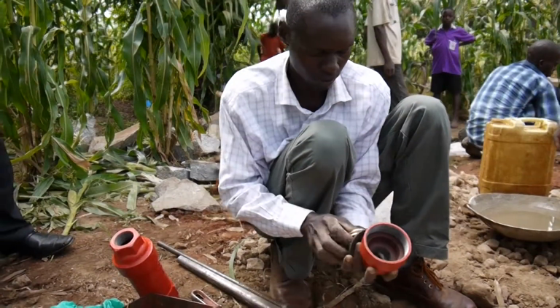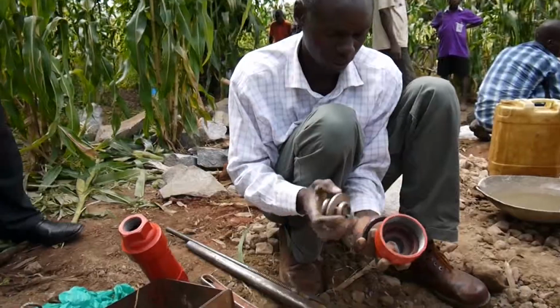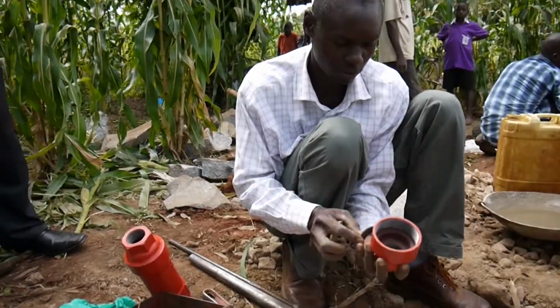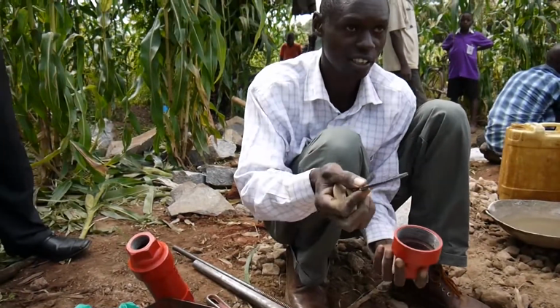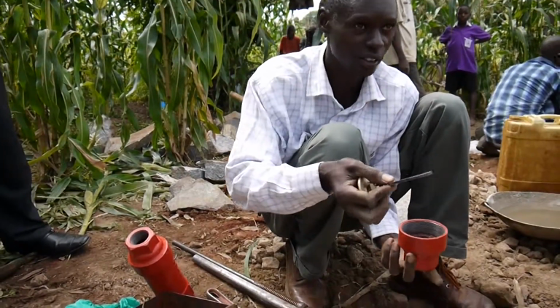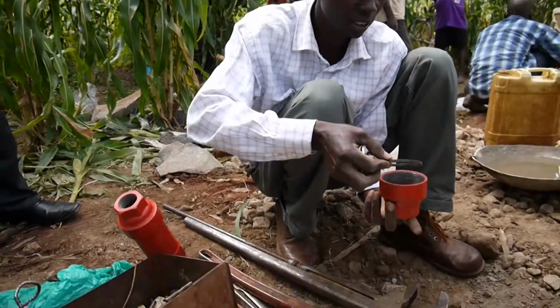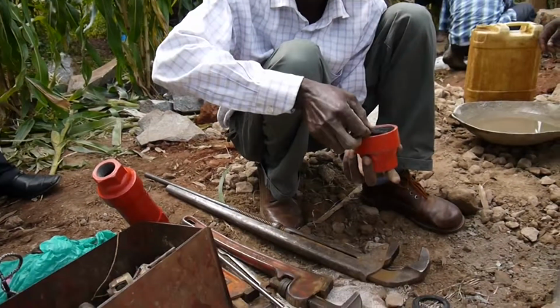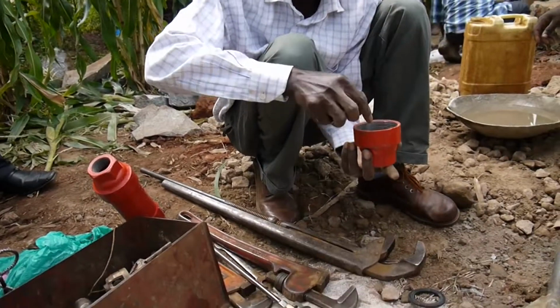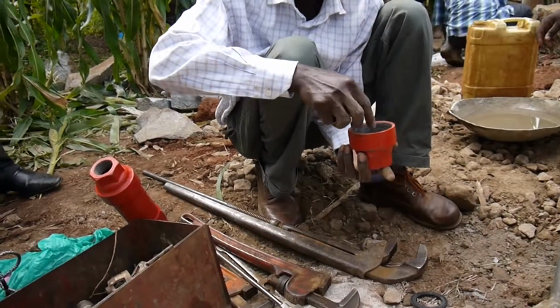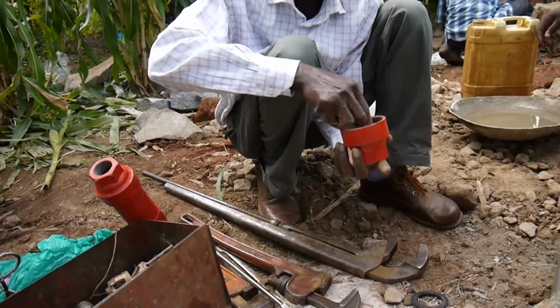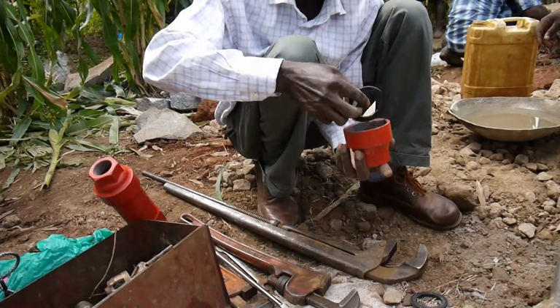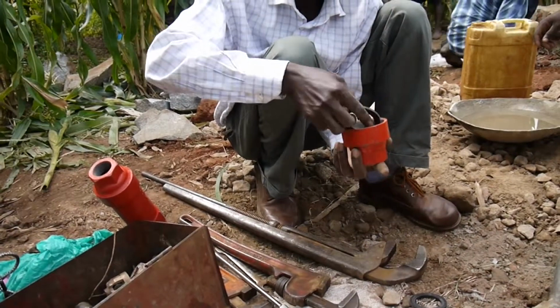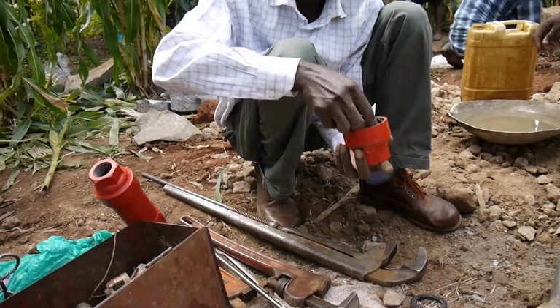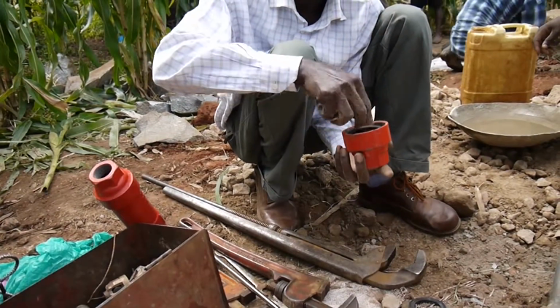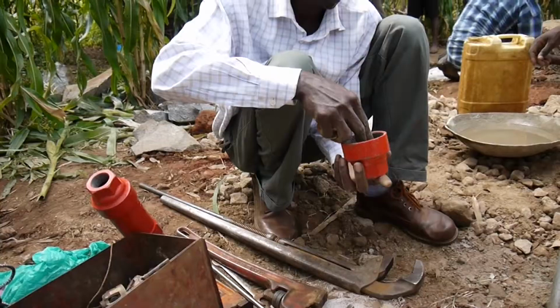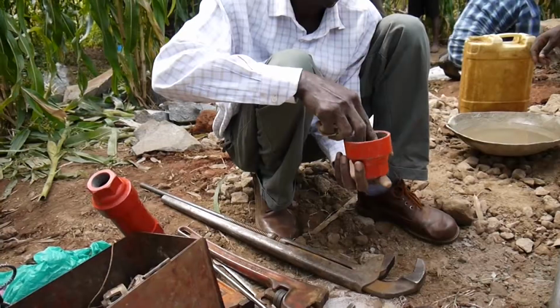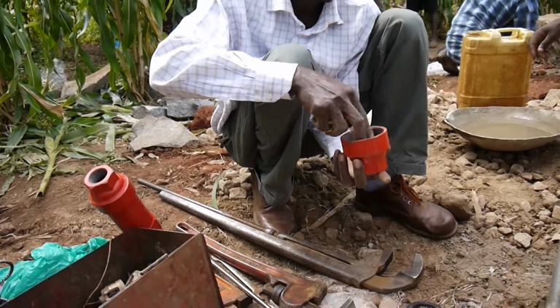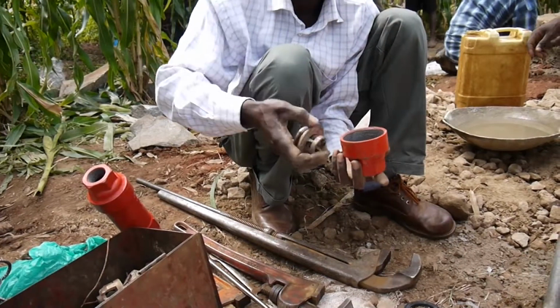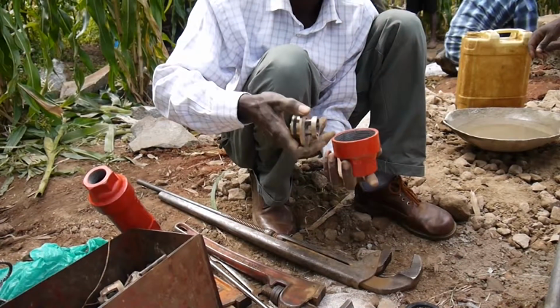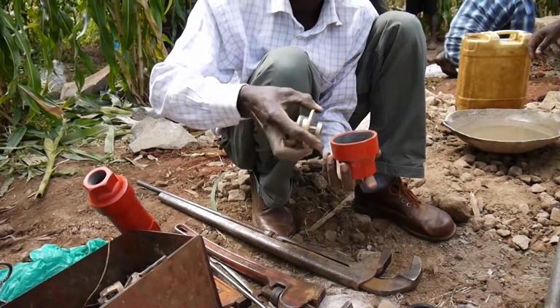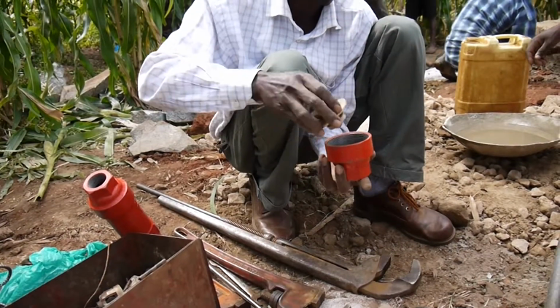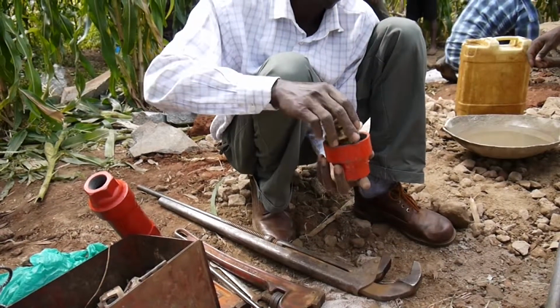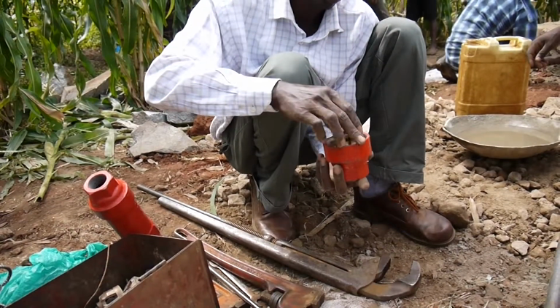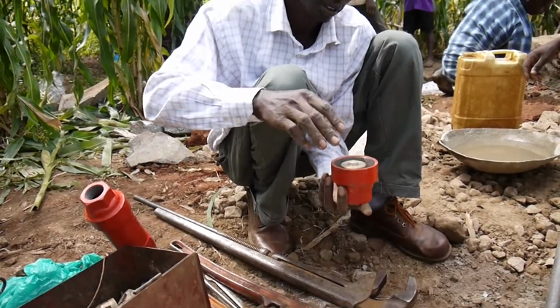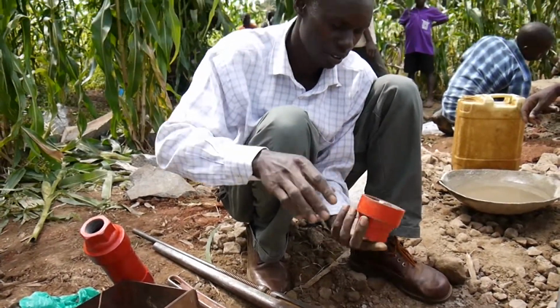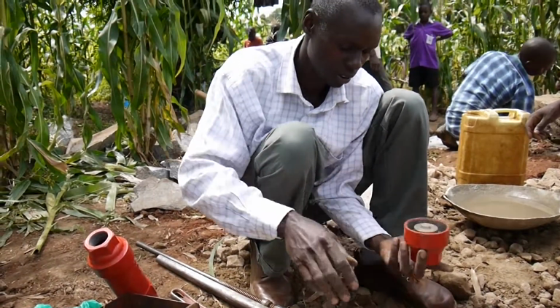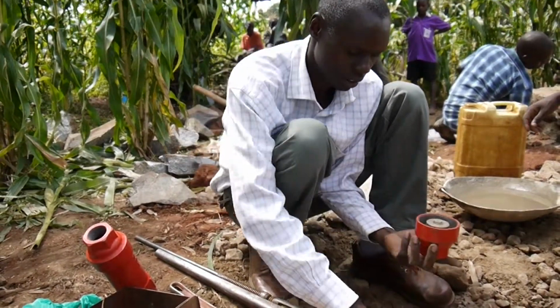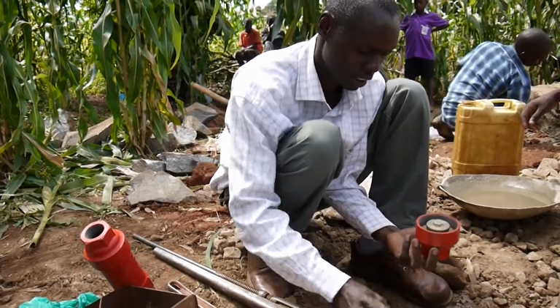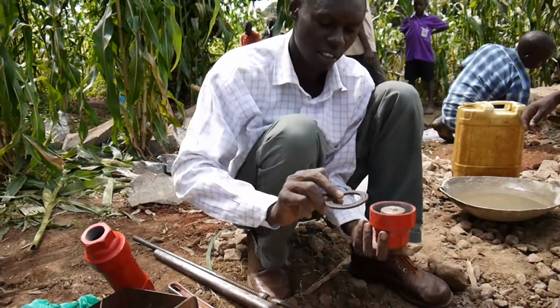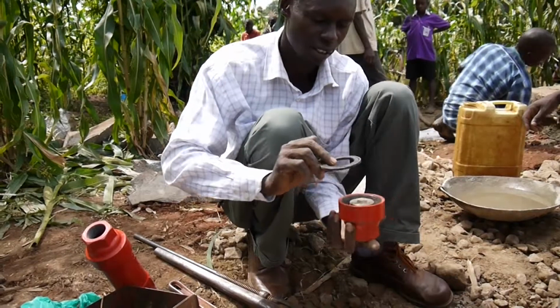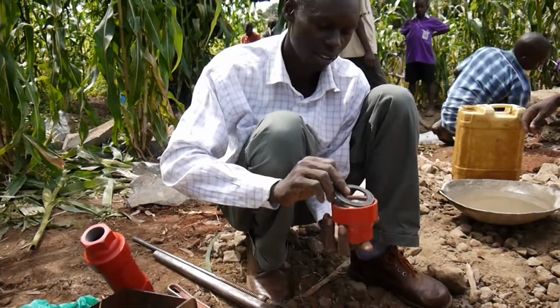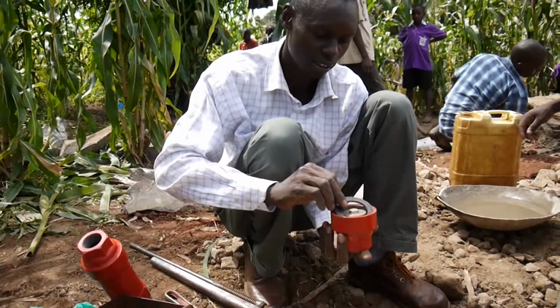You get the first sealing ring — your old ring. Then you get the foot valve and the valve. Get another seal ring, another O-ring.